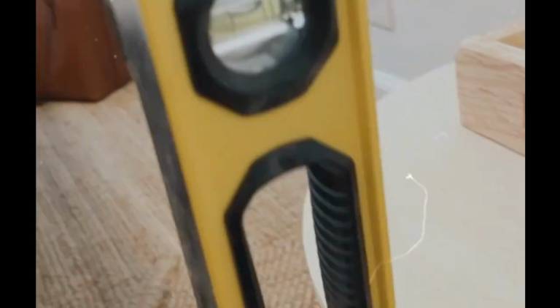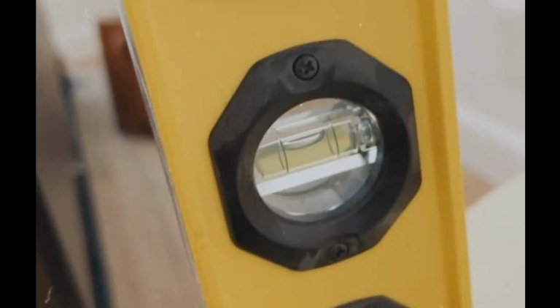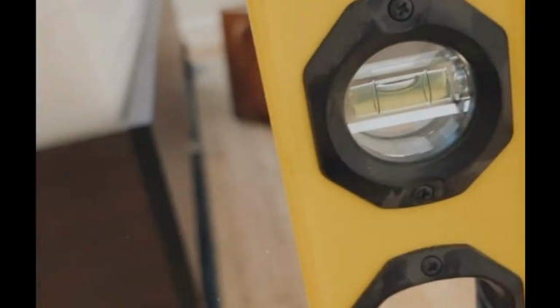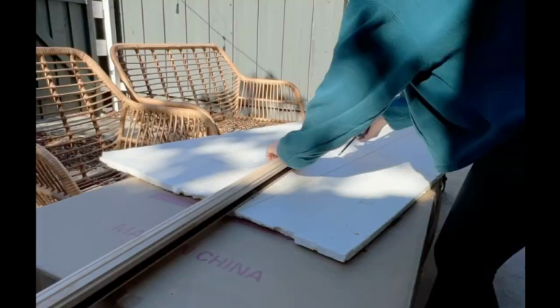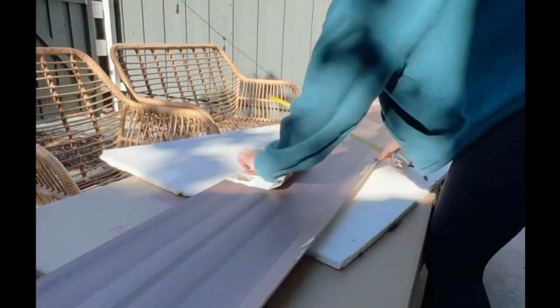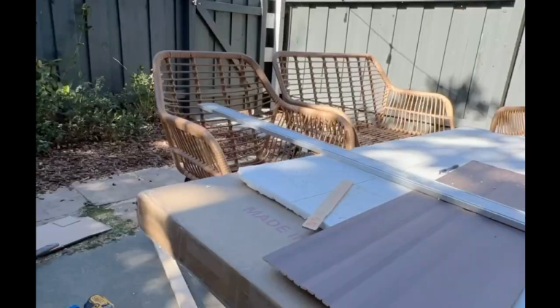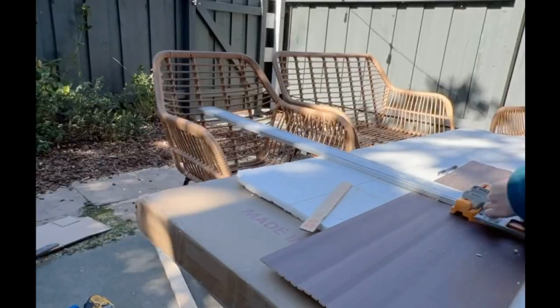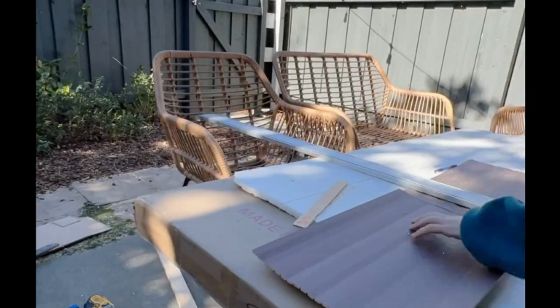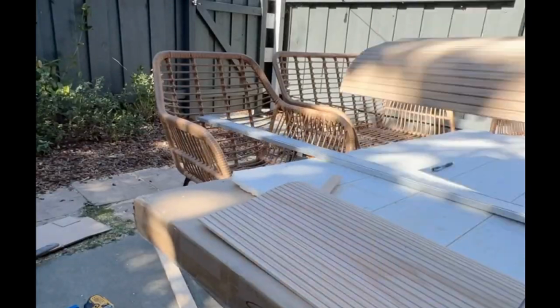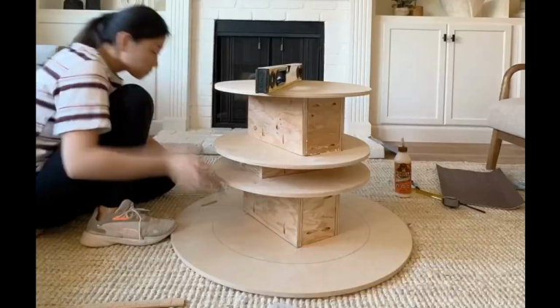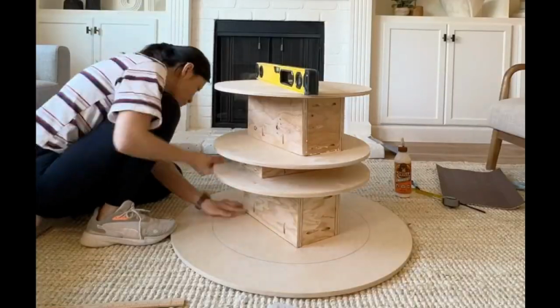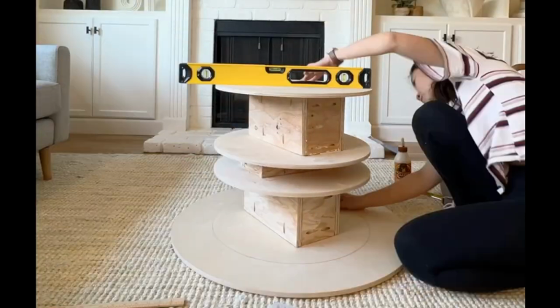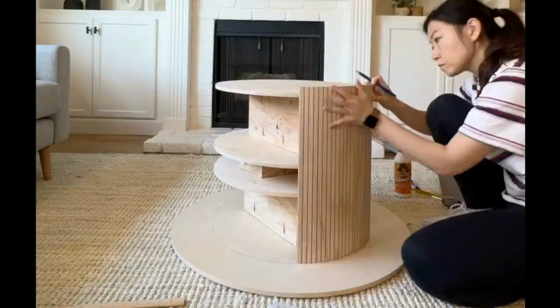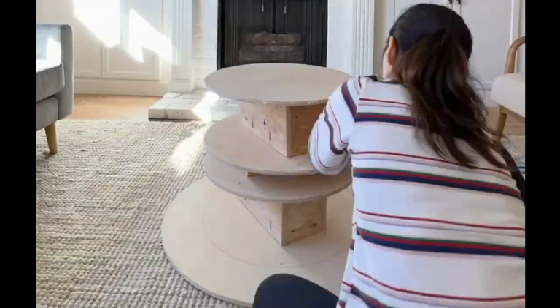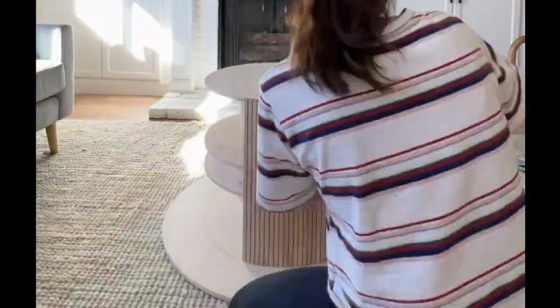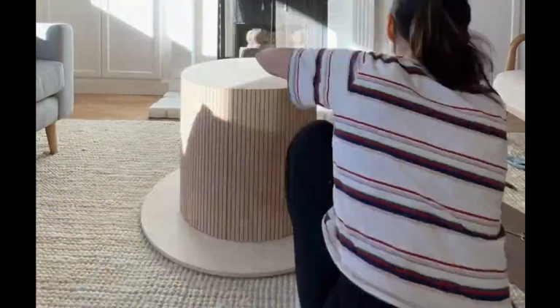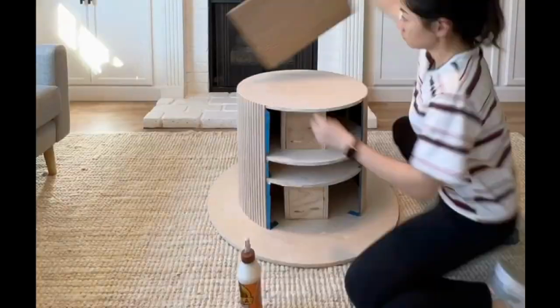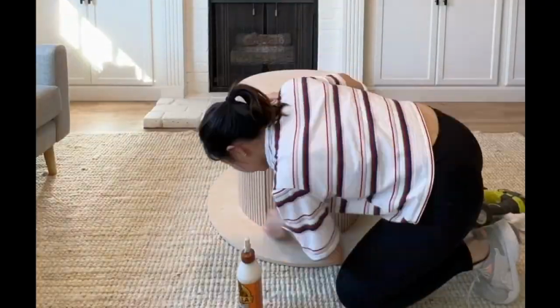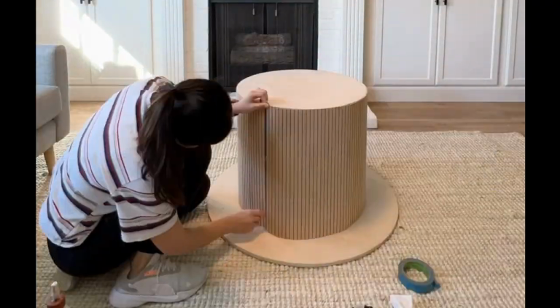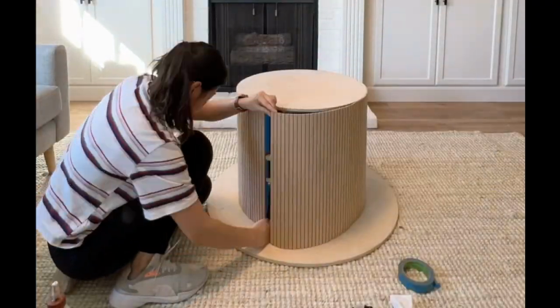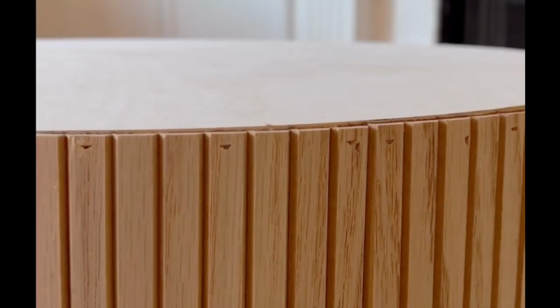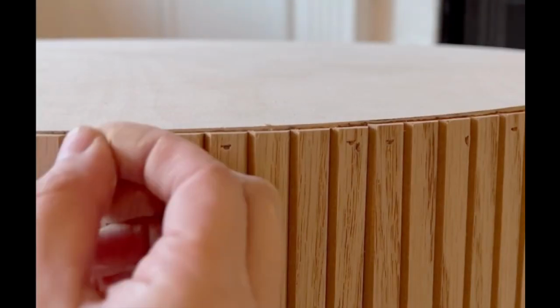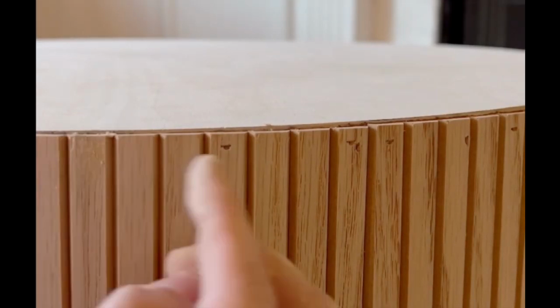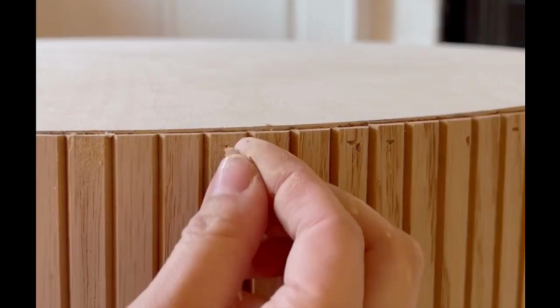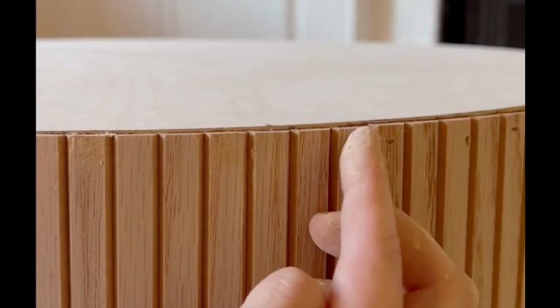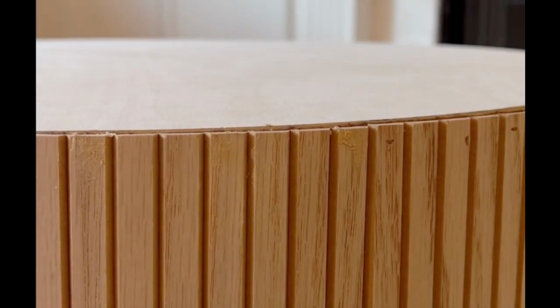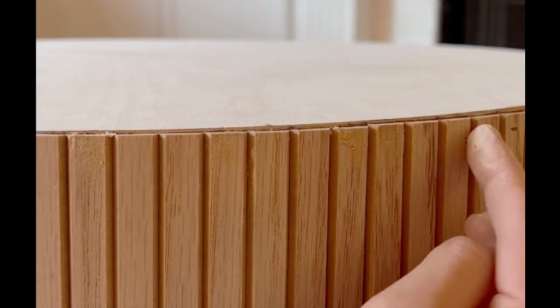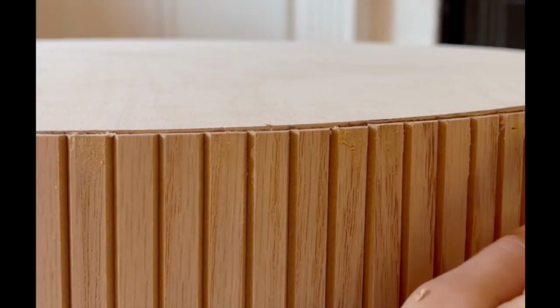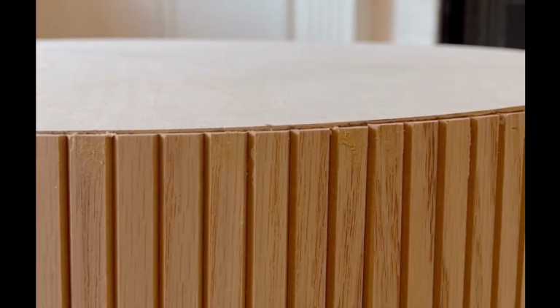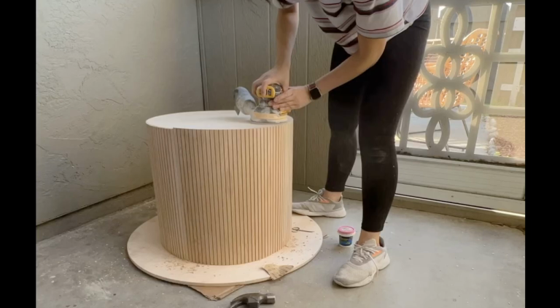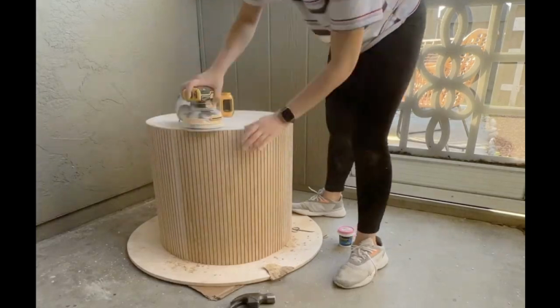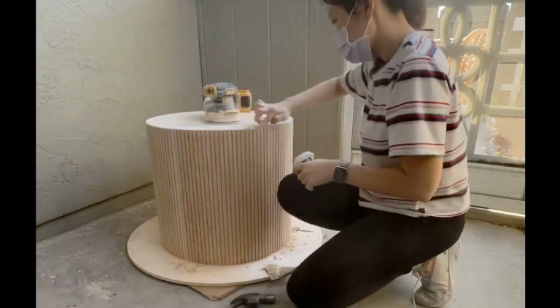Once completed I cut pole wrap and wrapped it around my cylinder using a nail gun, filled the nail holes with wood filler, and sanded the ends and the tabletop to make it smooth.